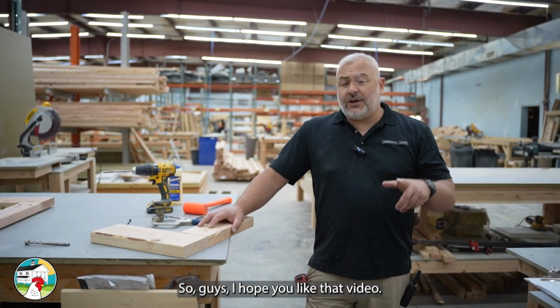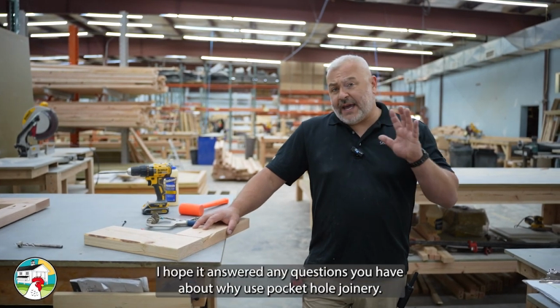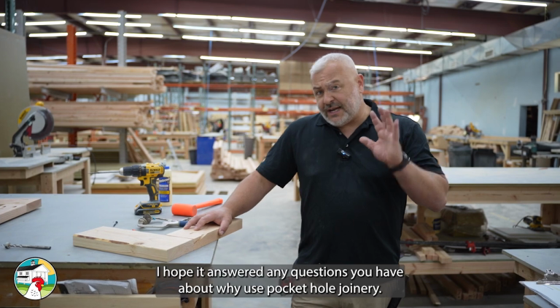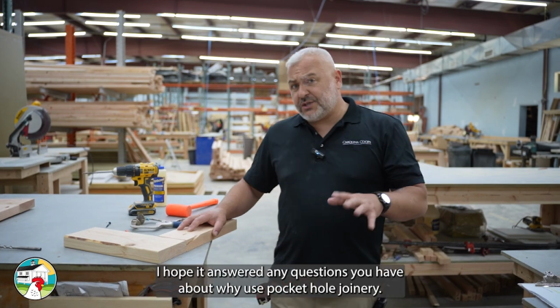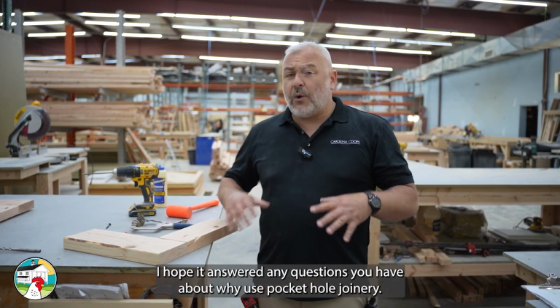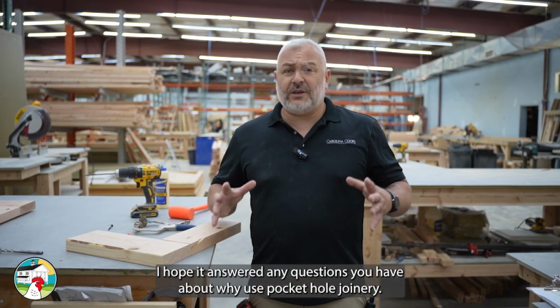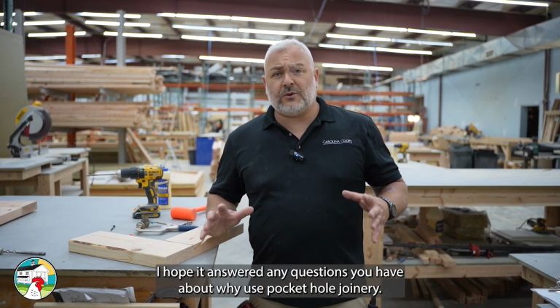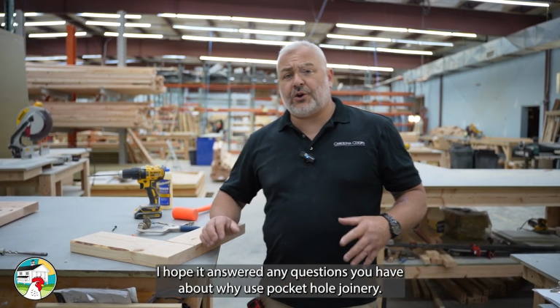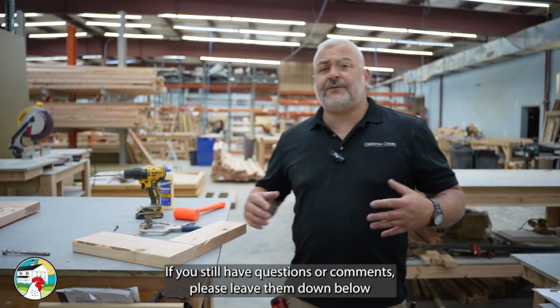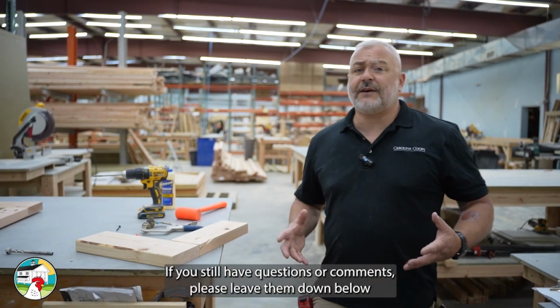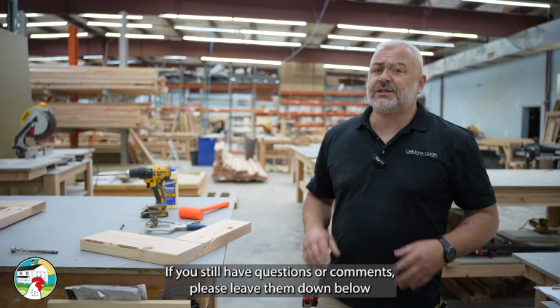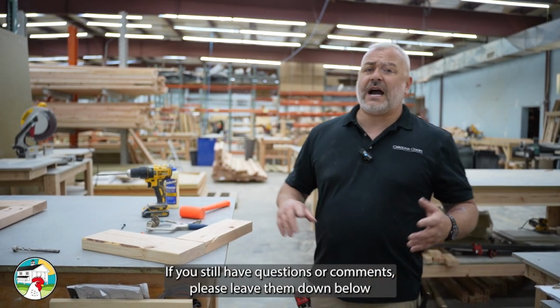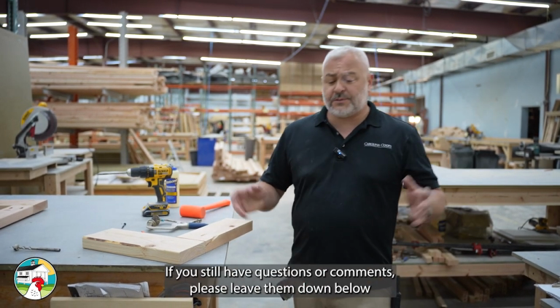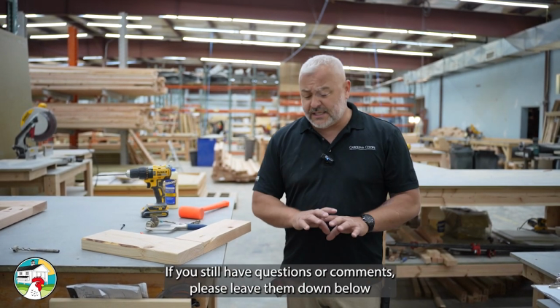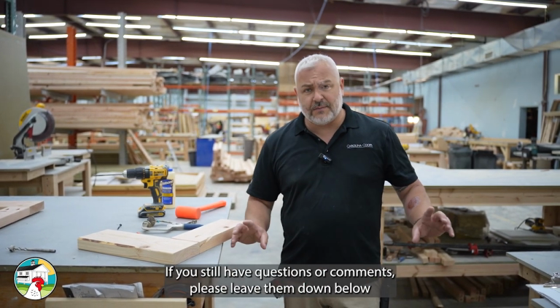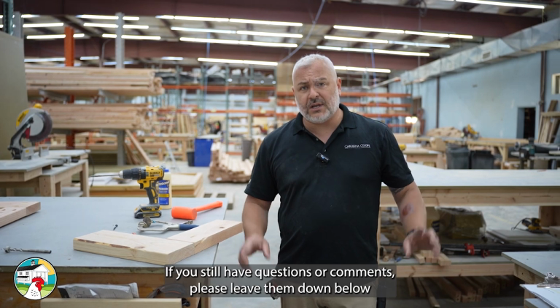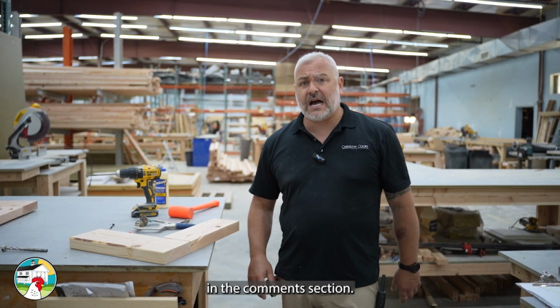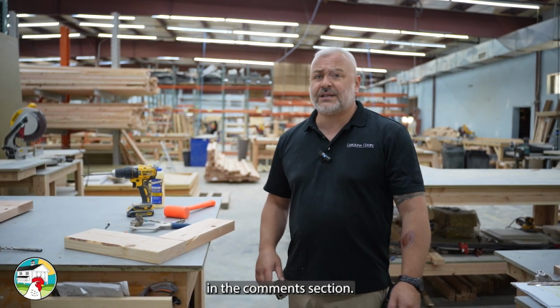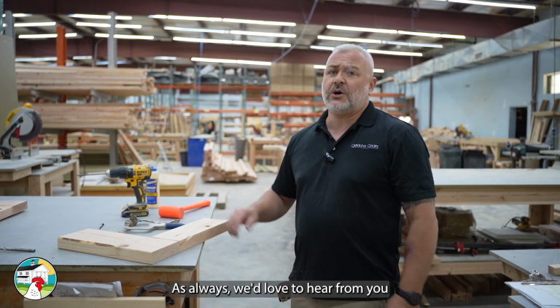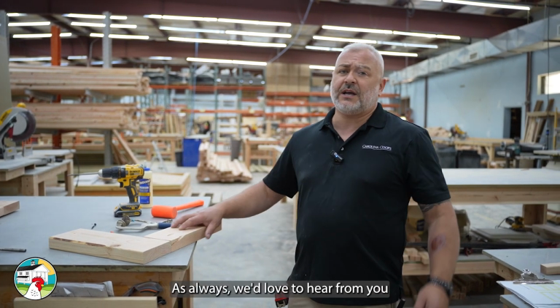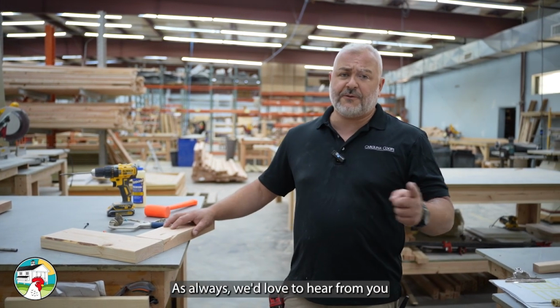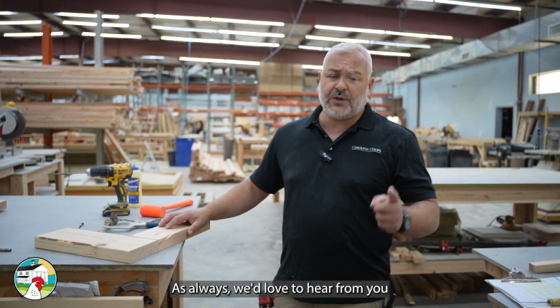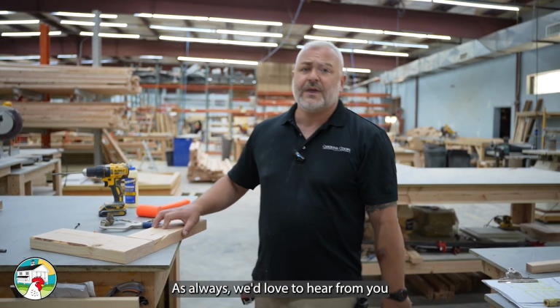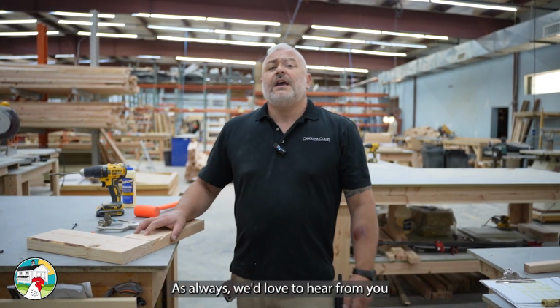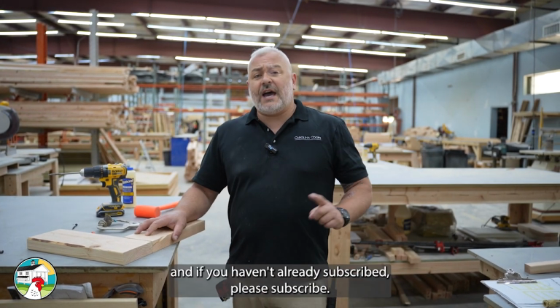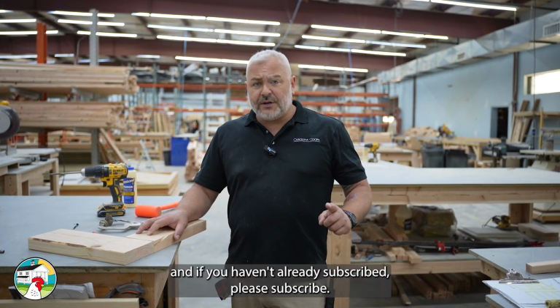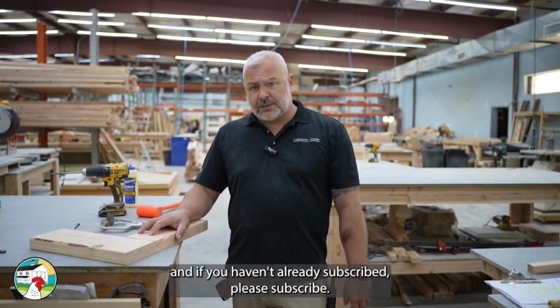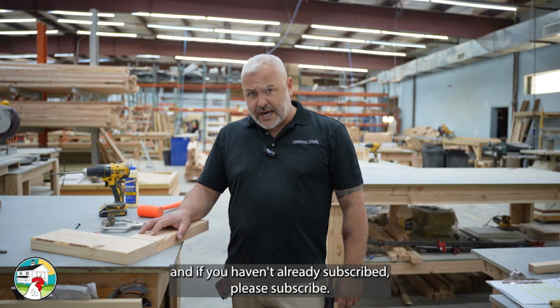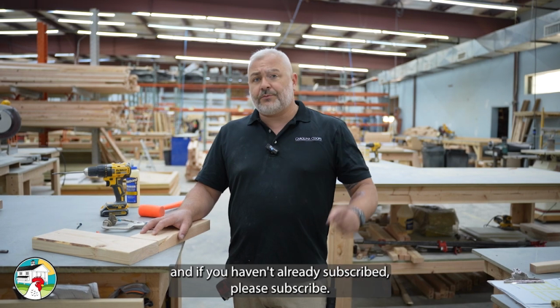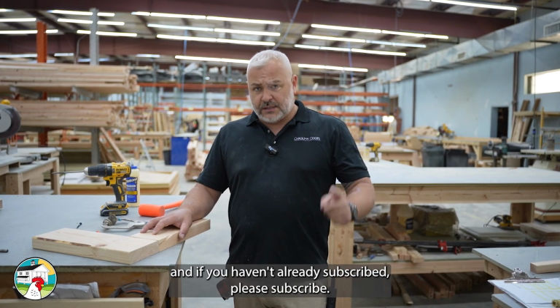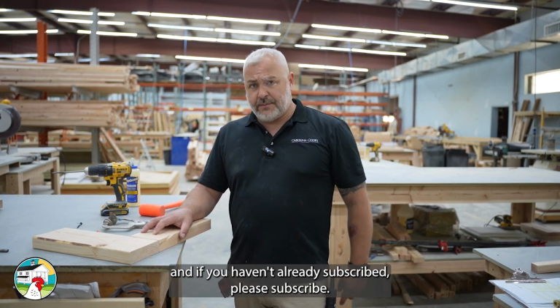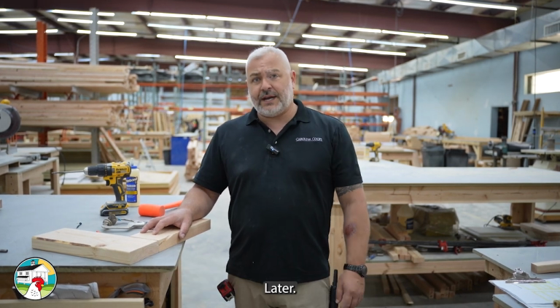I hope you liked that video and it answered any questions you have about why we use pocket hole joinery. If you still have questions or comments, please leave them down below in the comment section. As always, we'd love to hear from you — and if you haven't already subscribed, please subscribe.